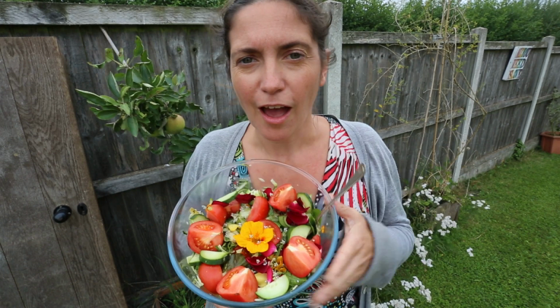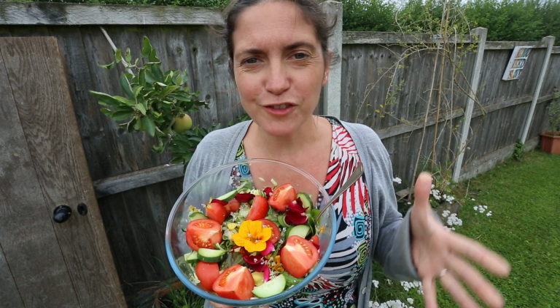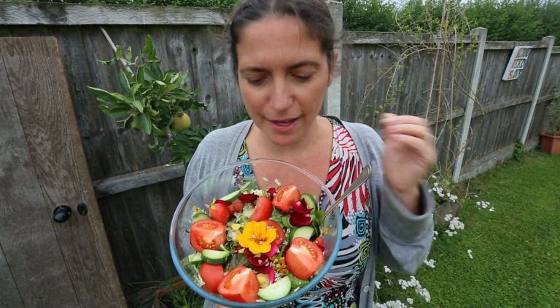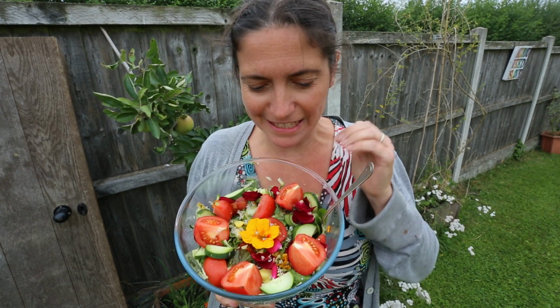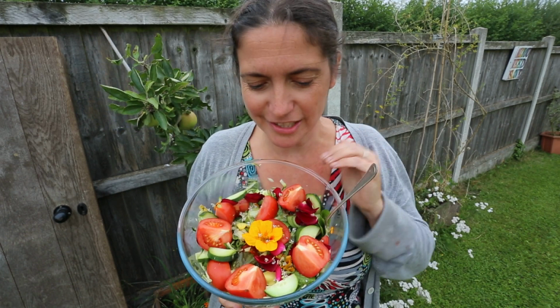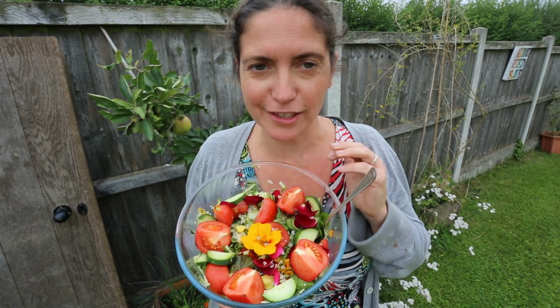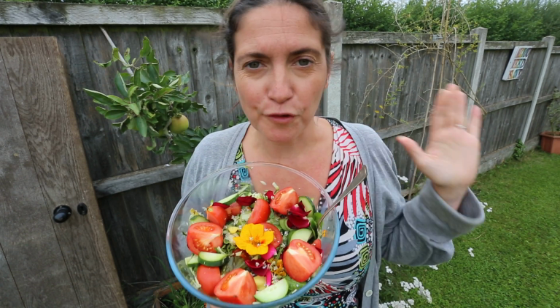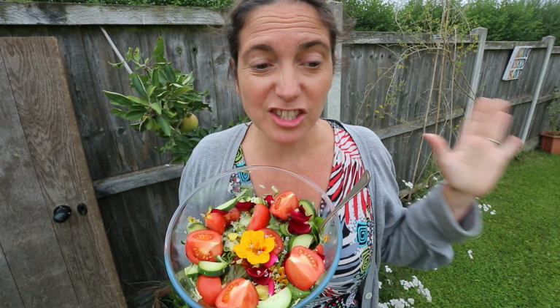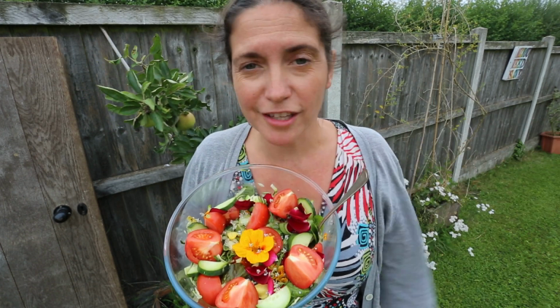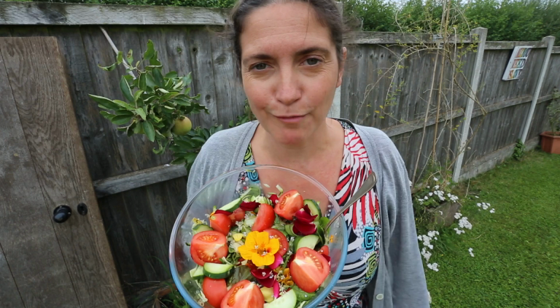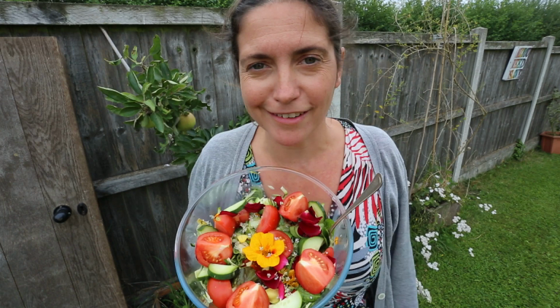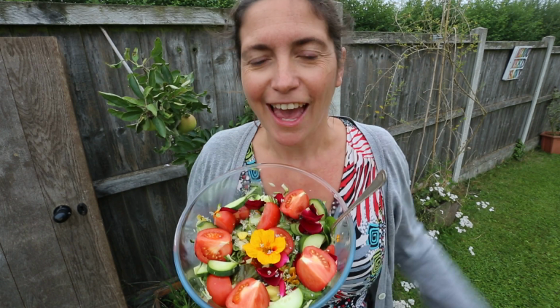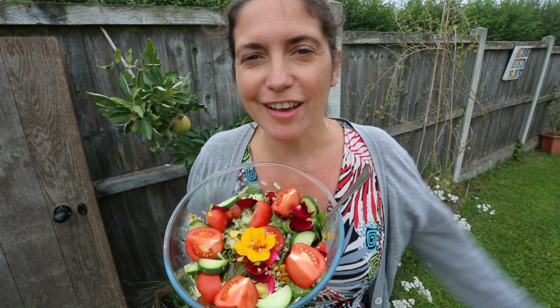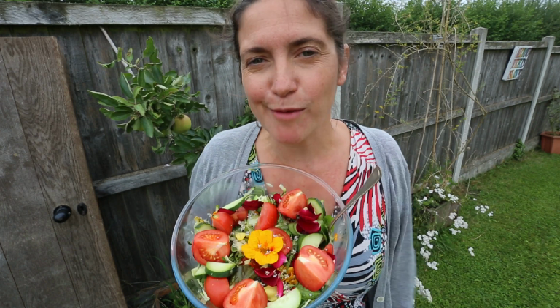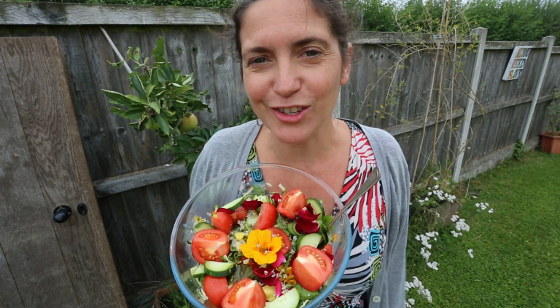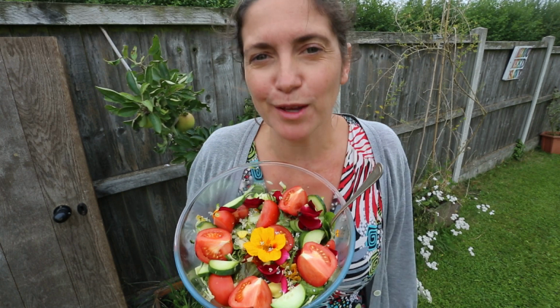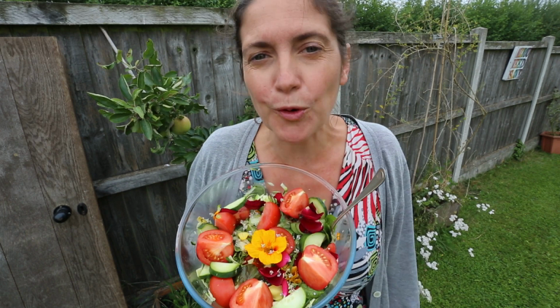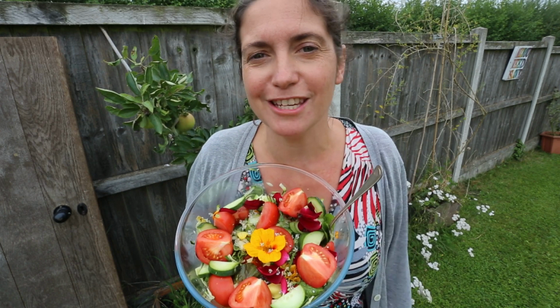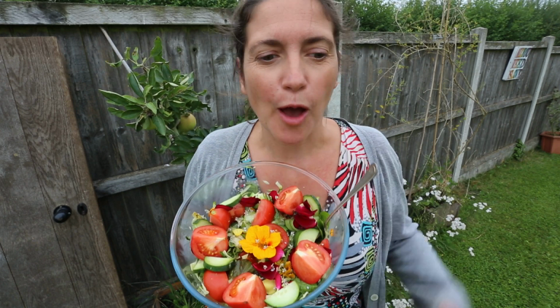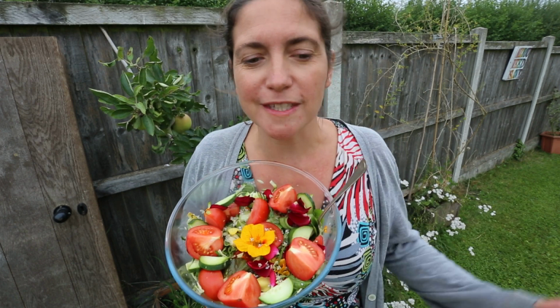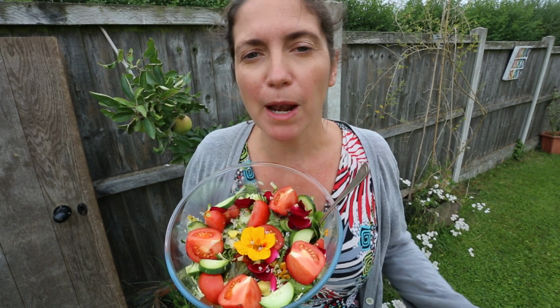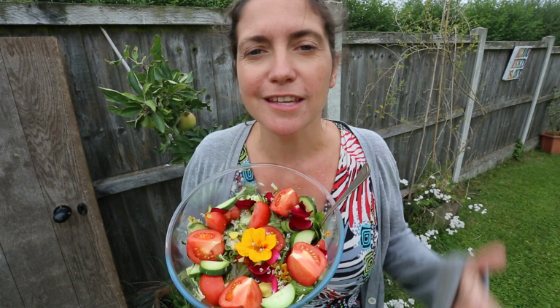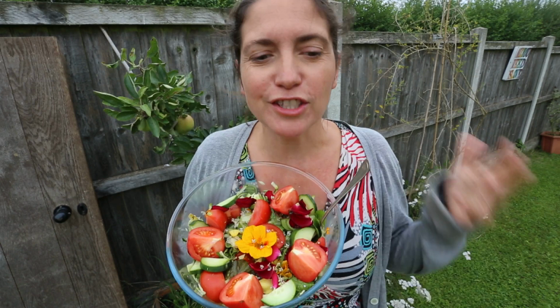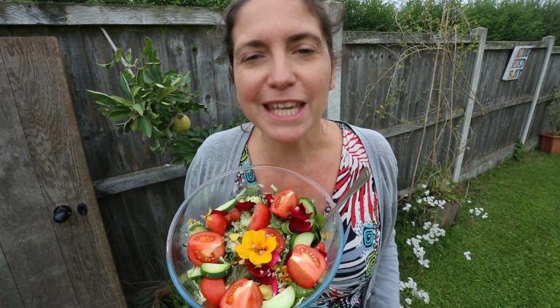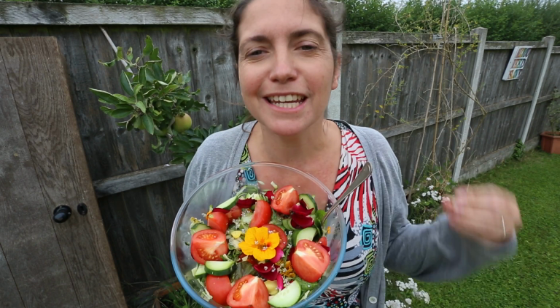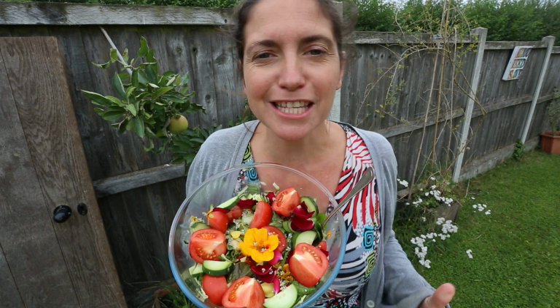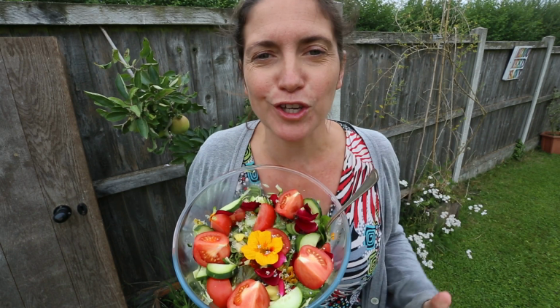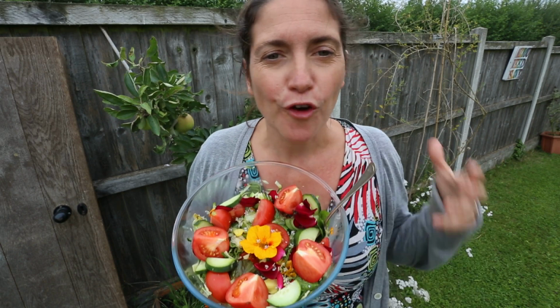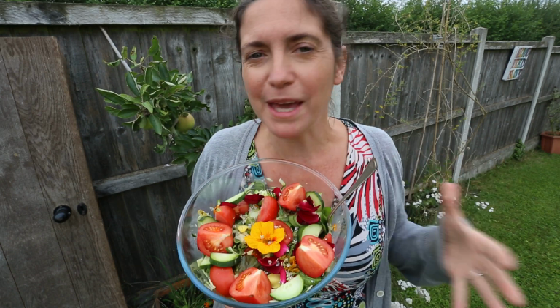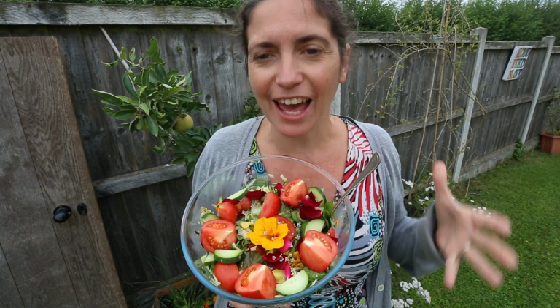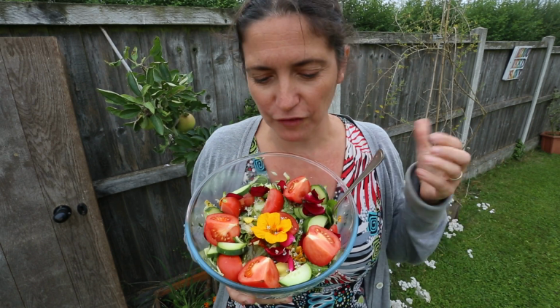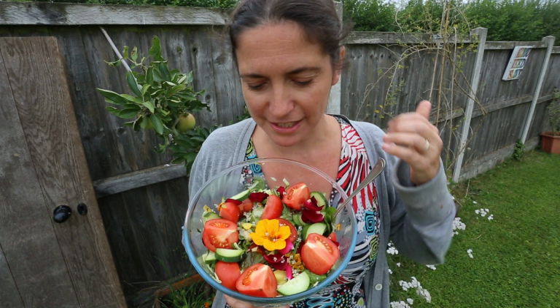I've just made this delicious salad from things just in my garden, and on our September detox I'm going to be talking to you about some of the plants that are so easy and accessible to use for amazing health and vitality.